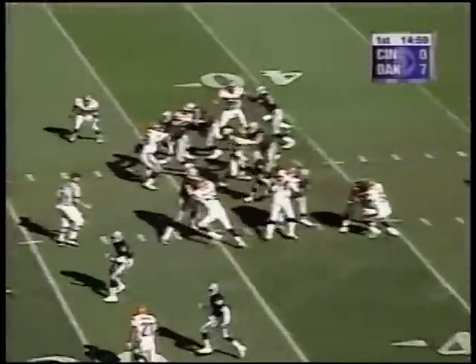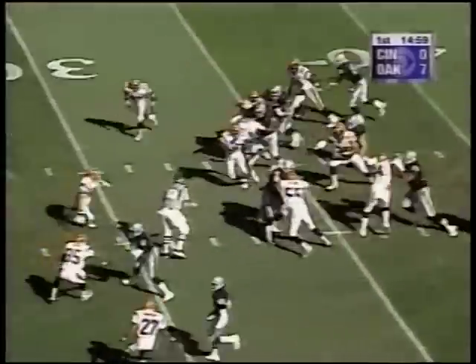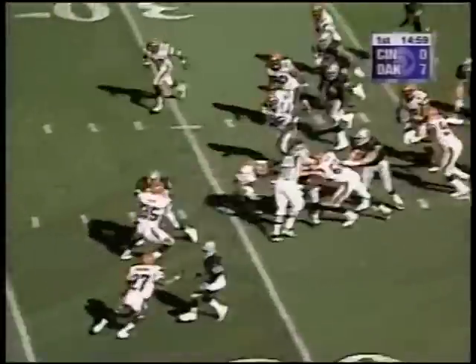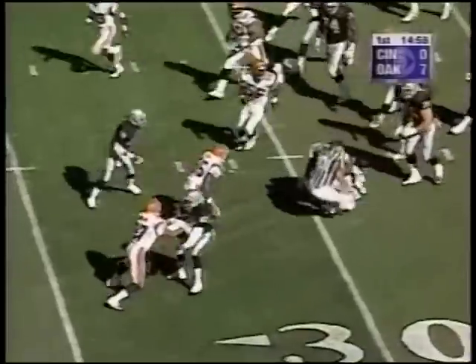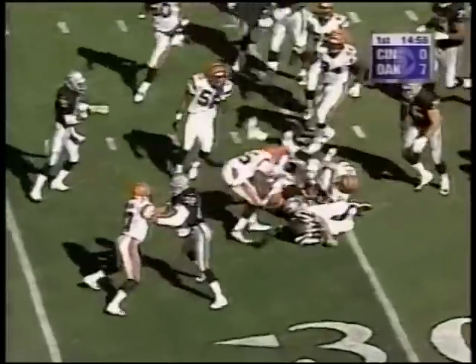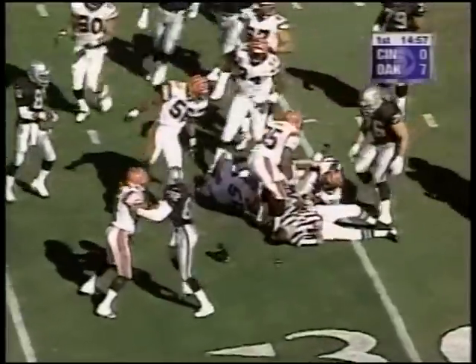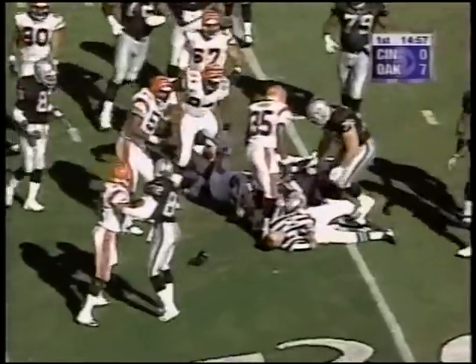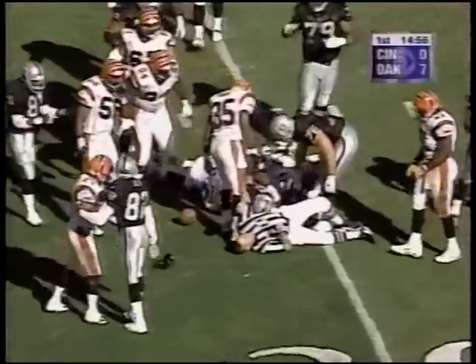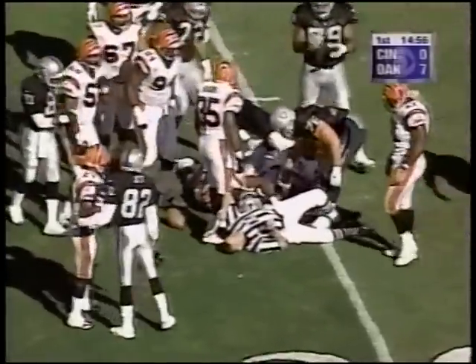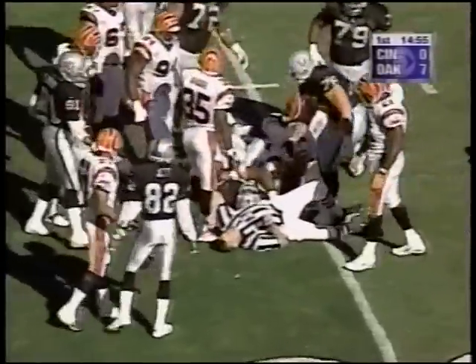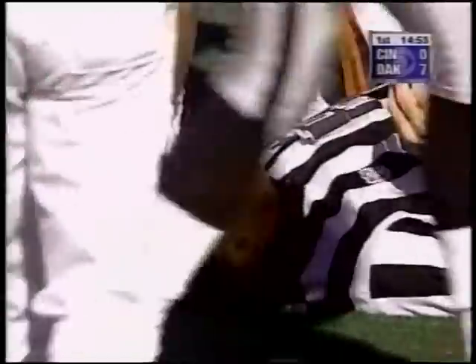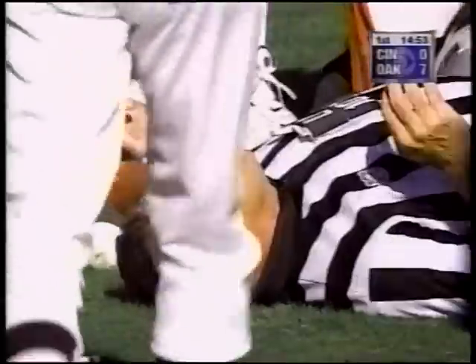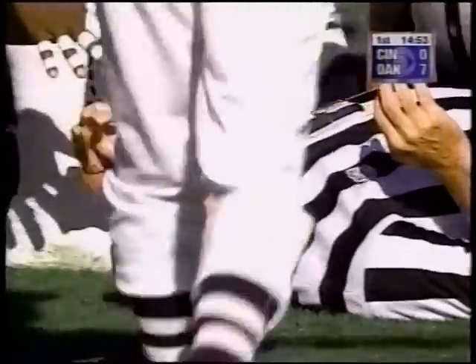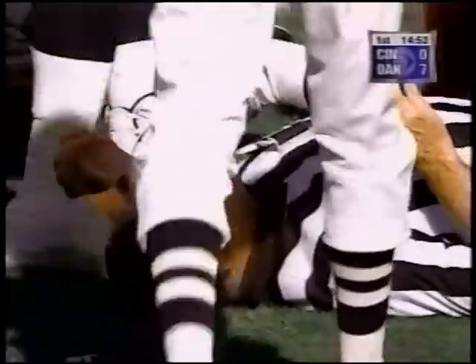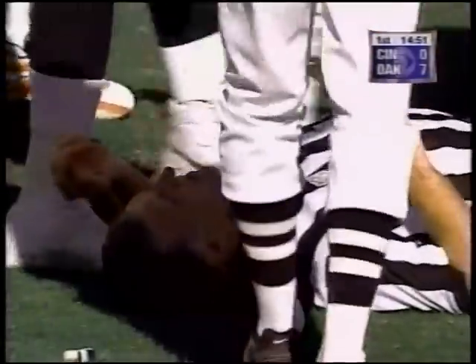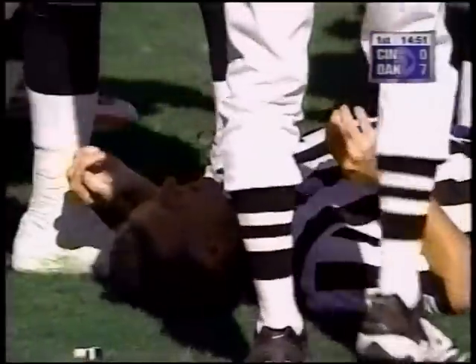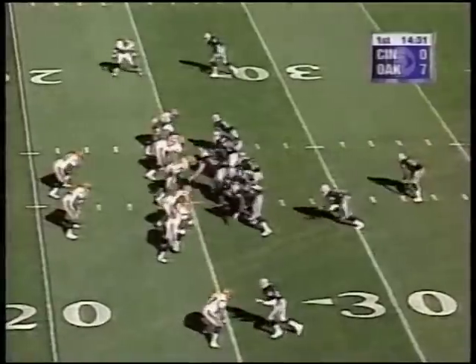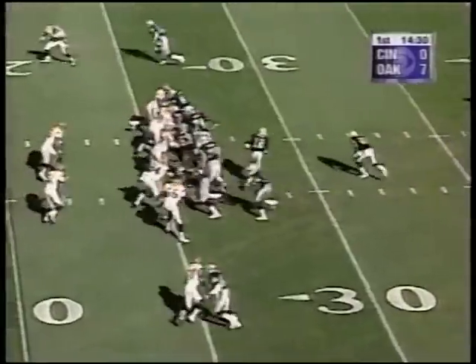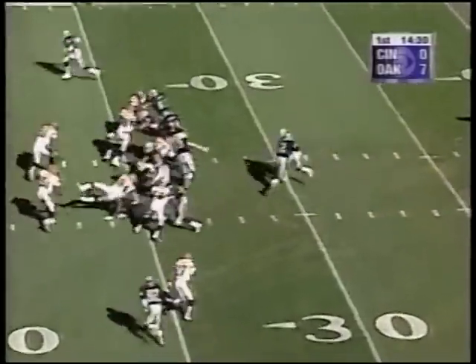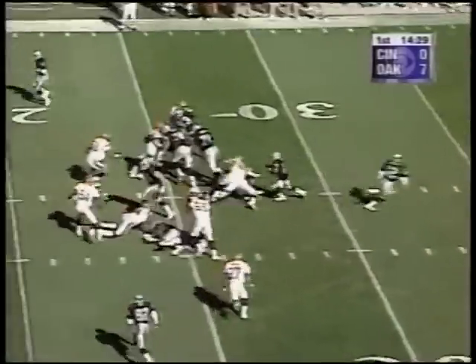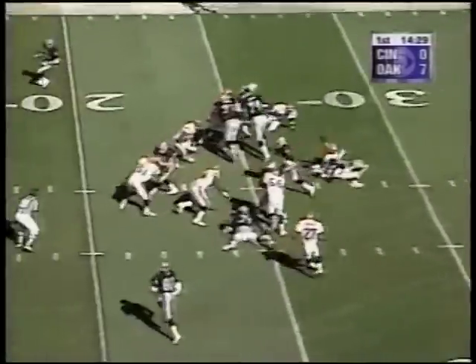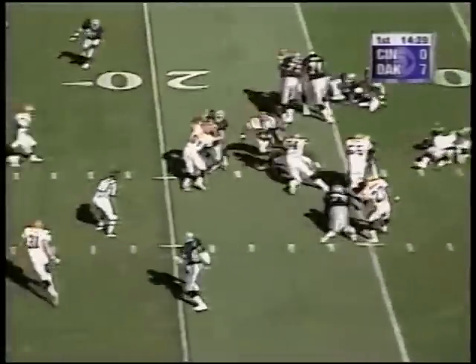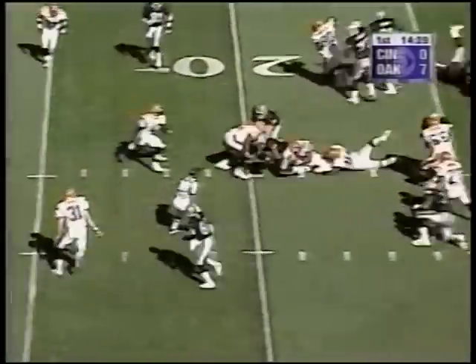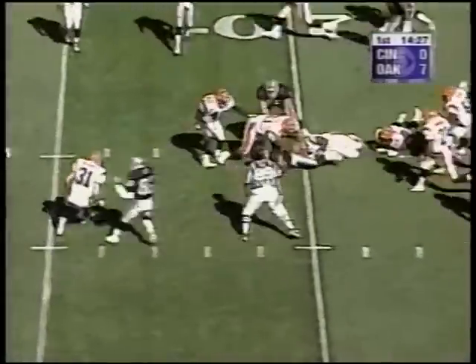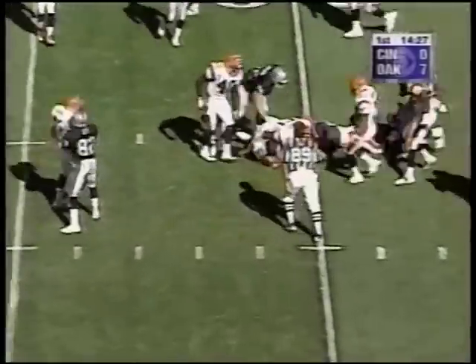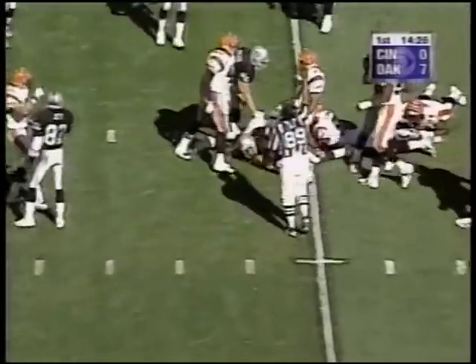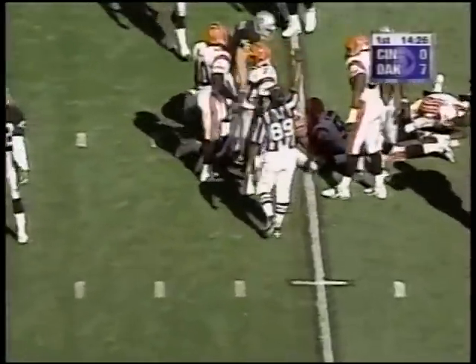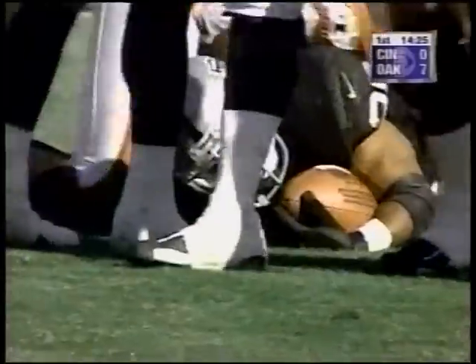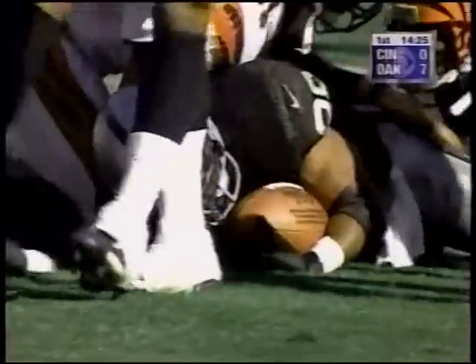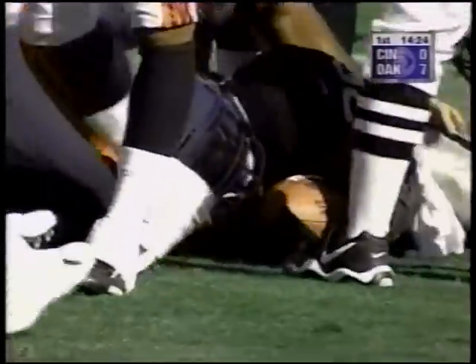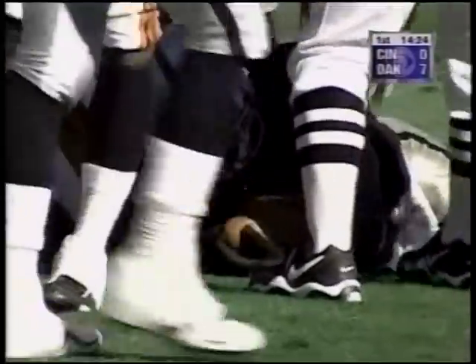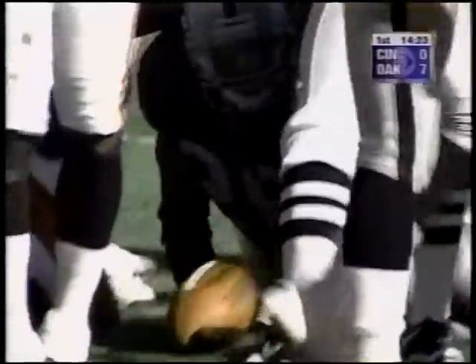Second quarter — Napoleon Kaufman, eight yards. Bob Boylston the umpire run over — what a bad day it was for the umpire, probably leaving with a broken right hip. We hope he's going to be okay. Same drive, Napoleon Kaufman, seven yards. 21 carries for 111 yards in the first half alone.